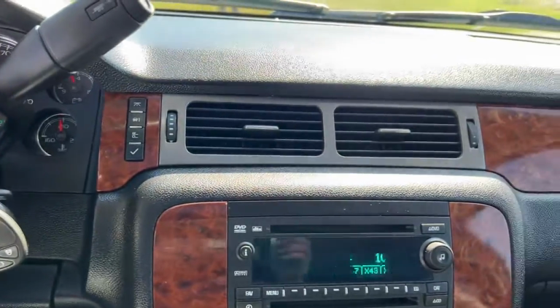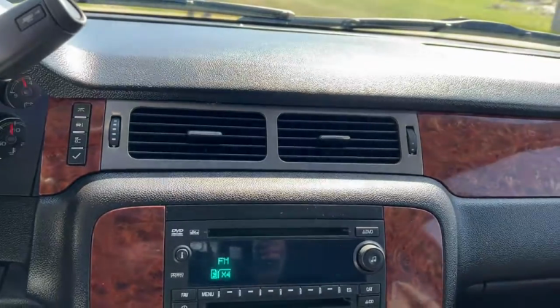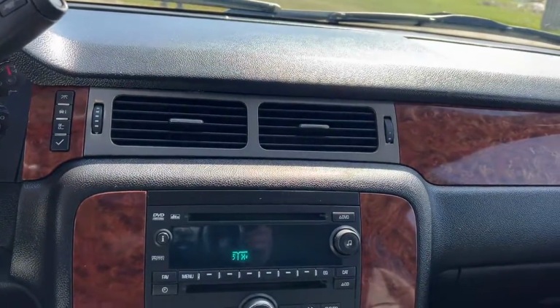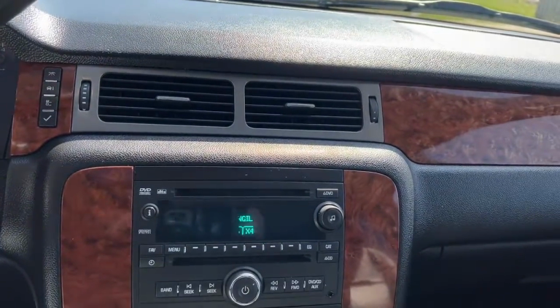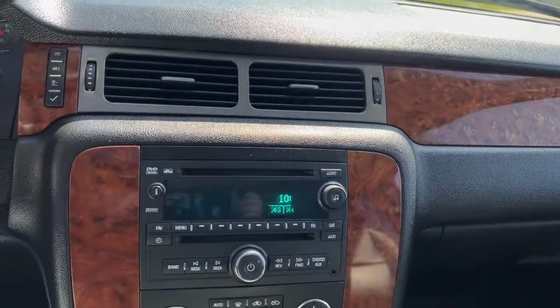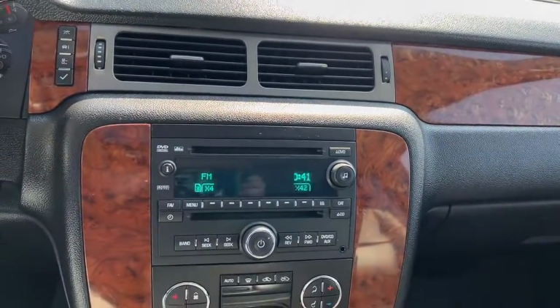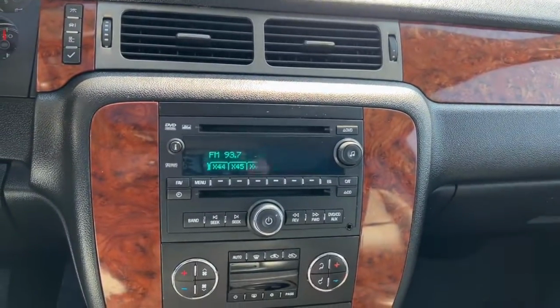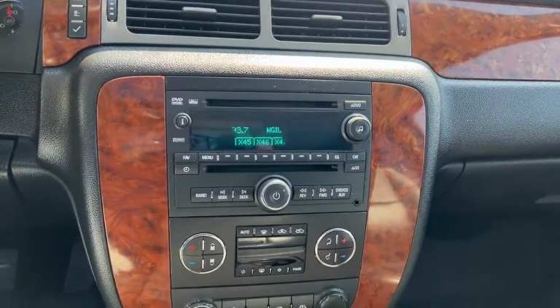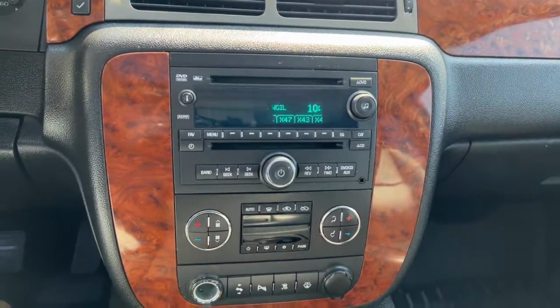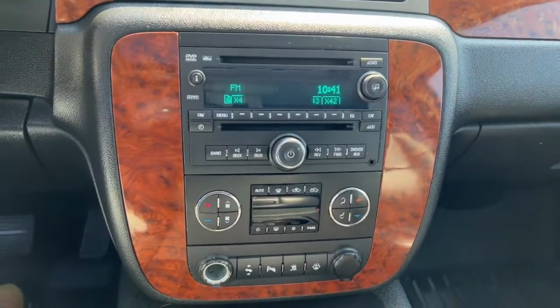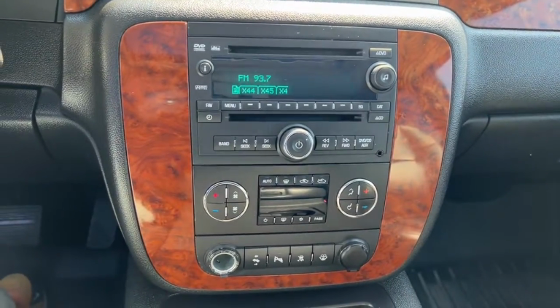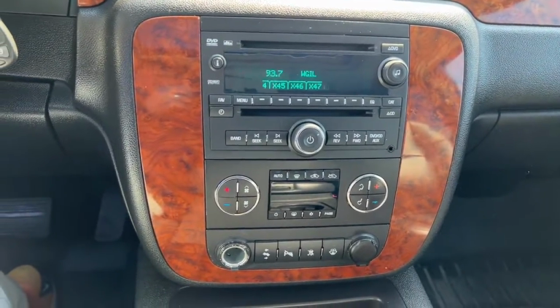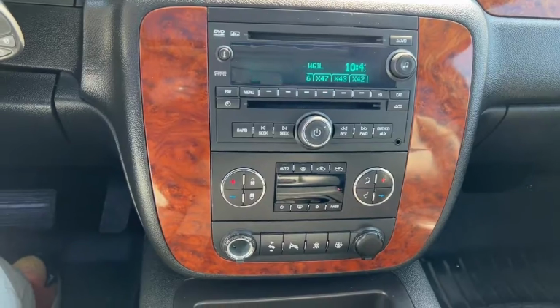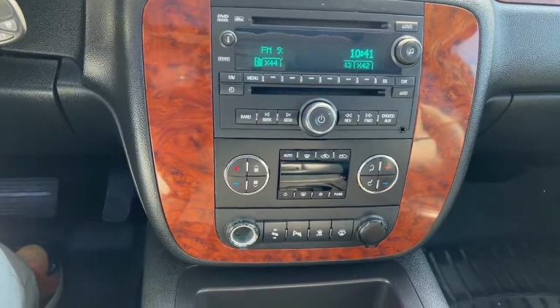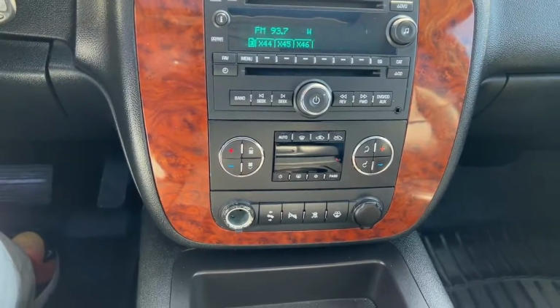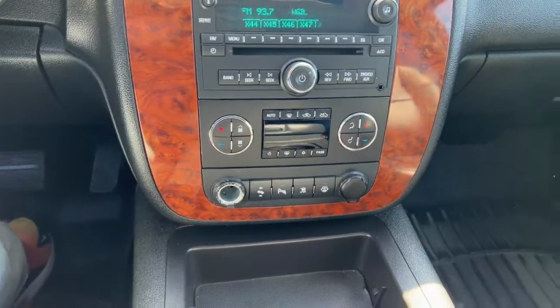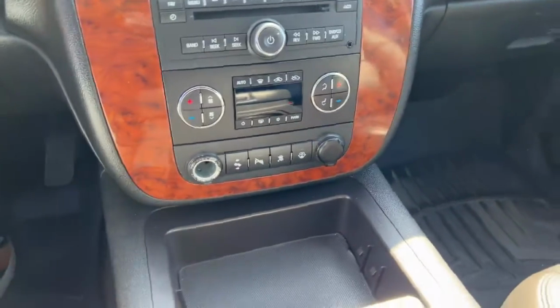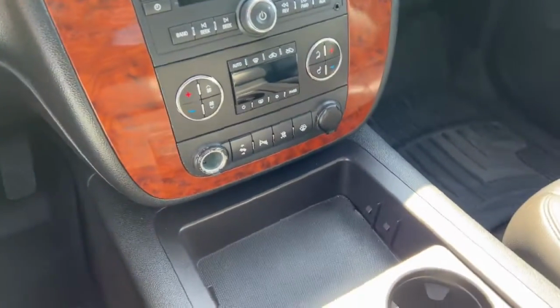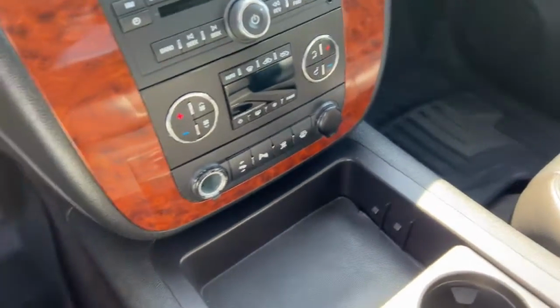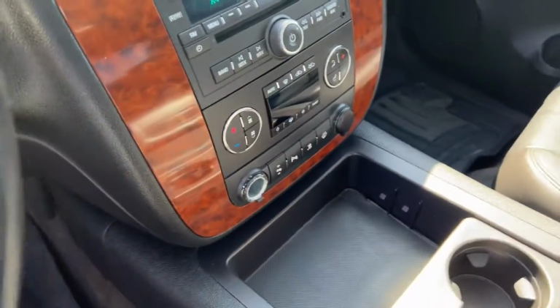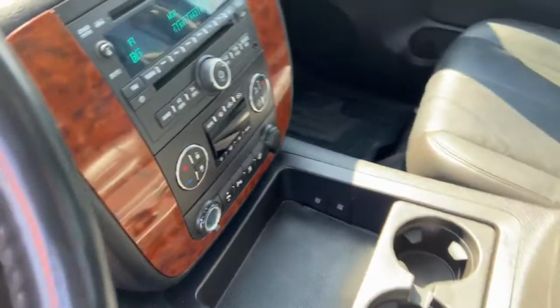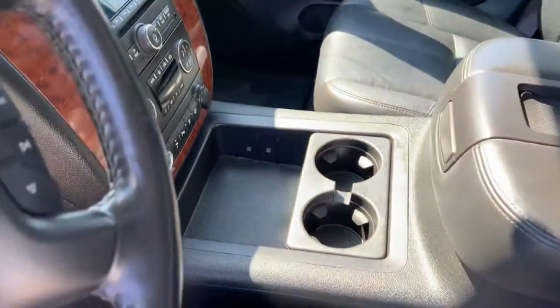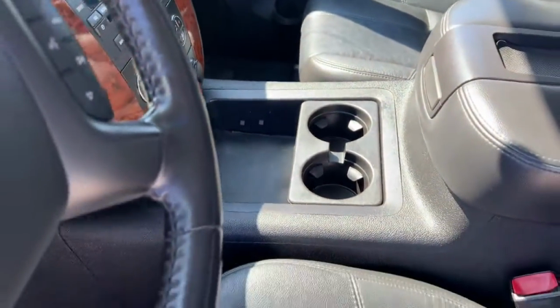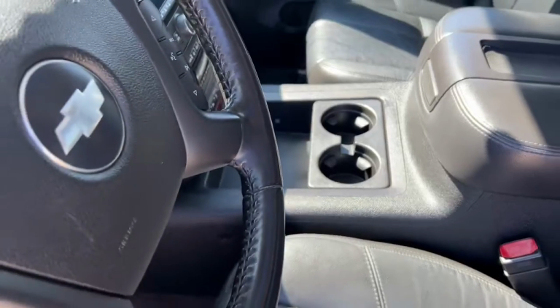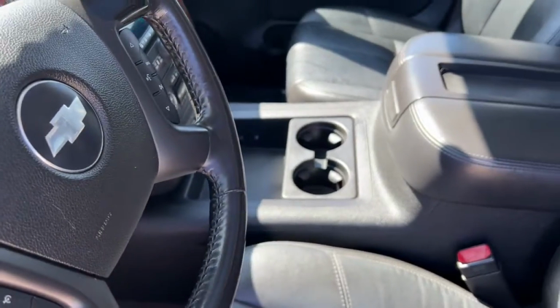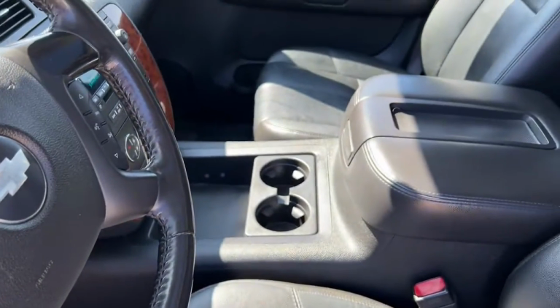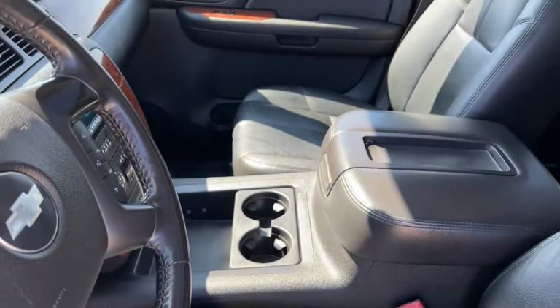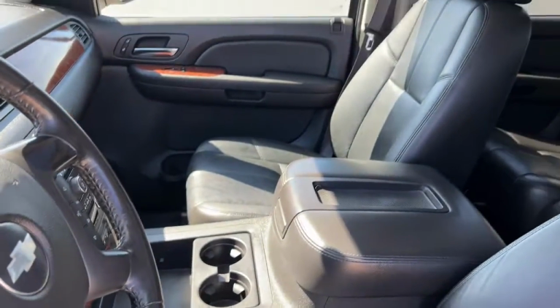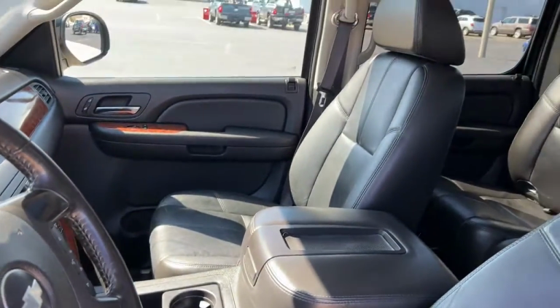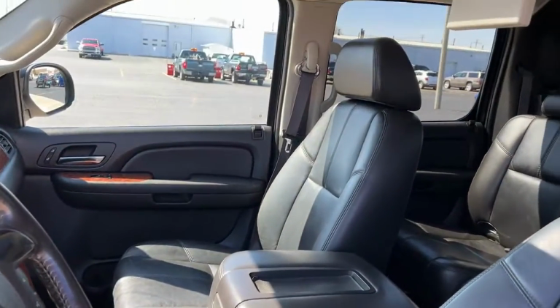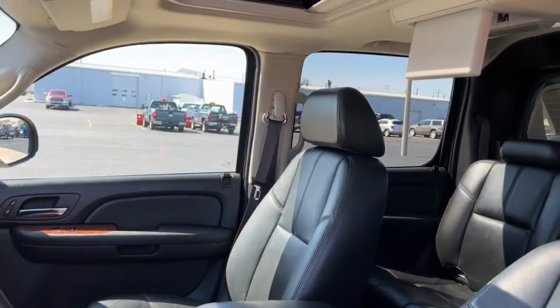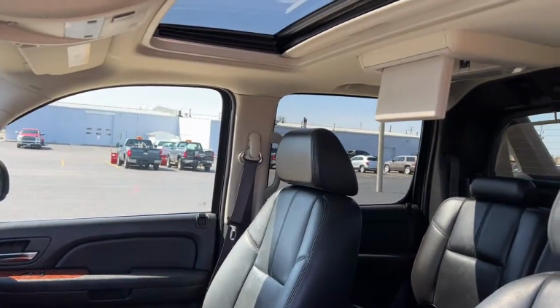Keyless entry, sun moonroof, fog lamps, remote engine start, electronic stability control, aluminum wheels, locking limited slip differential, intermittent wipers, running boards, and universal garage door opener.